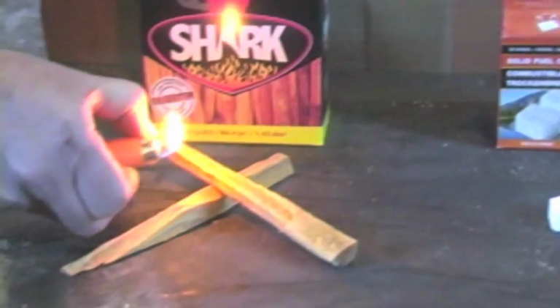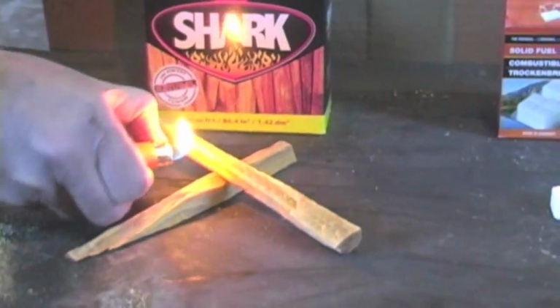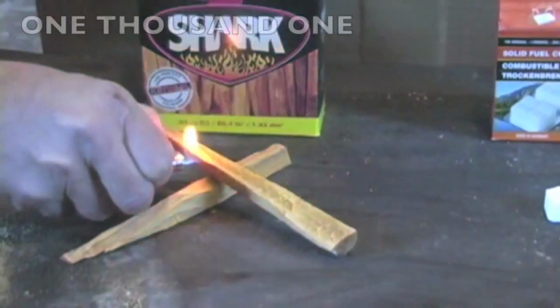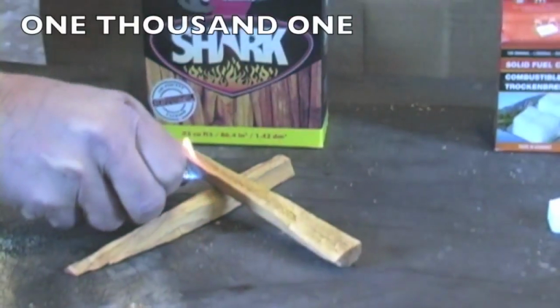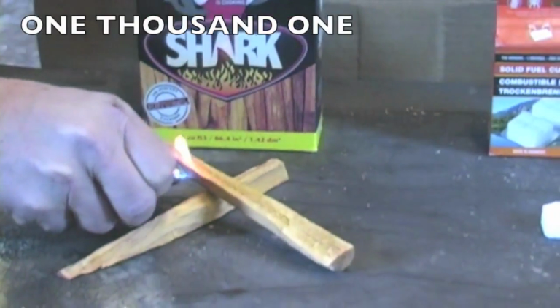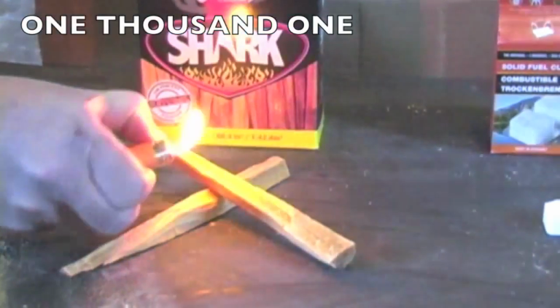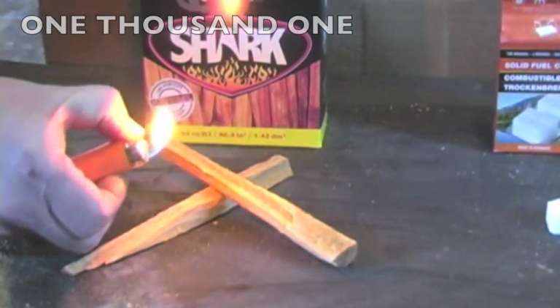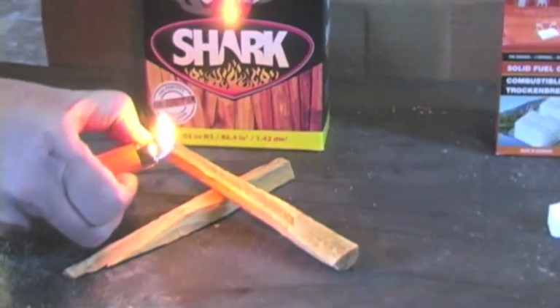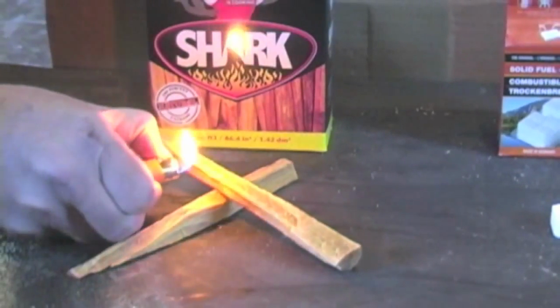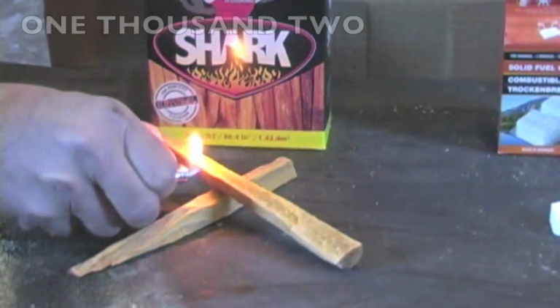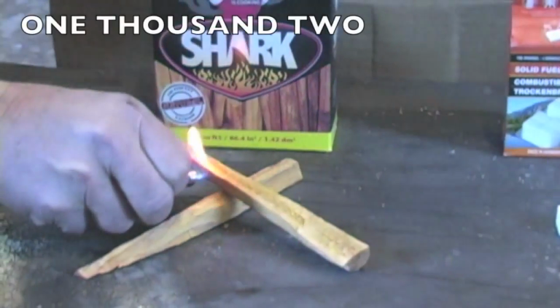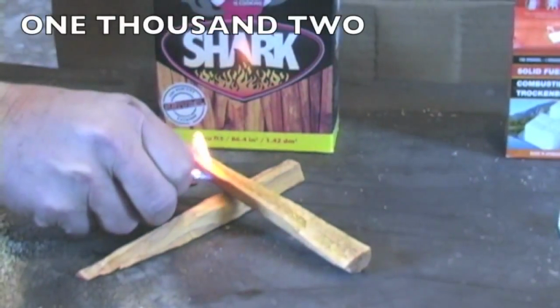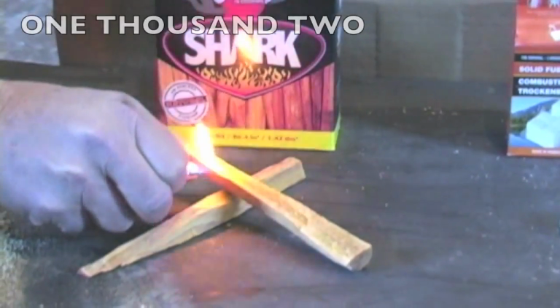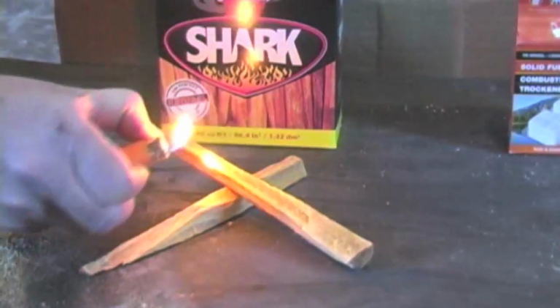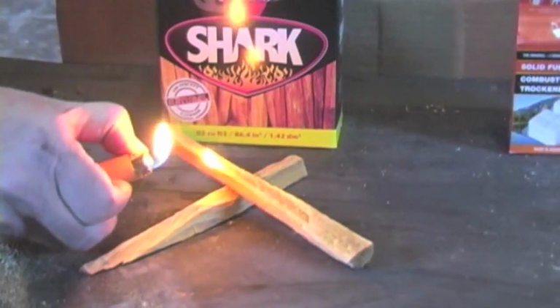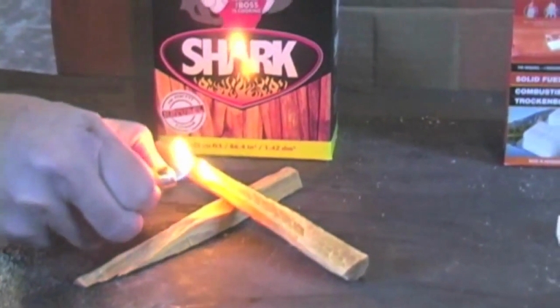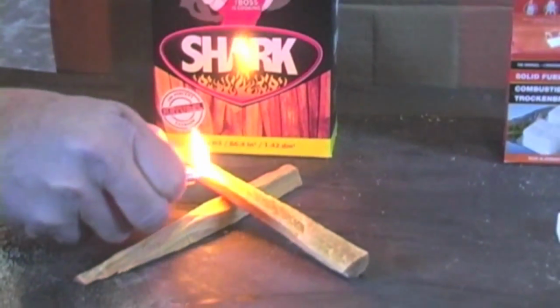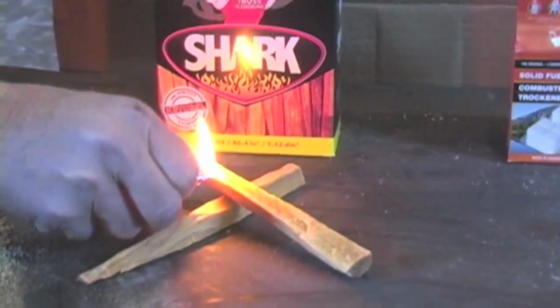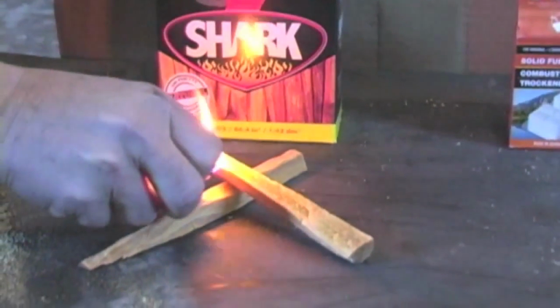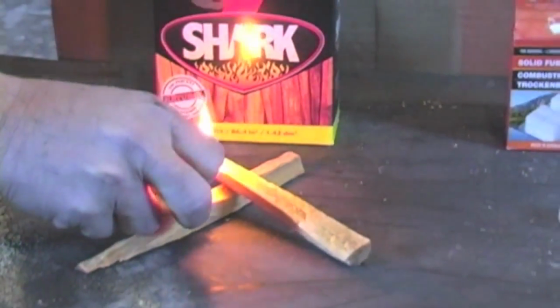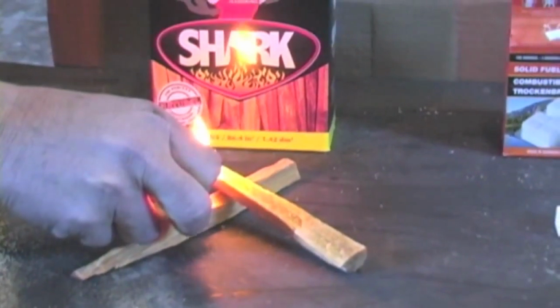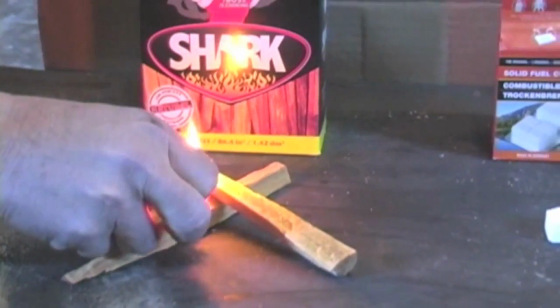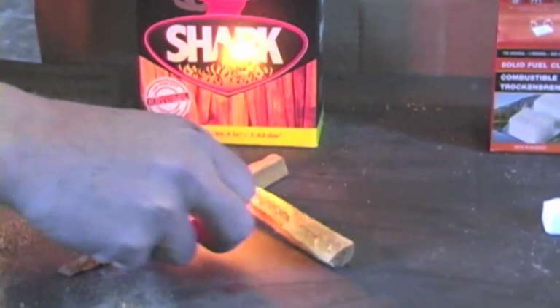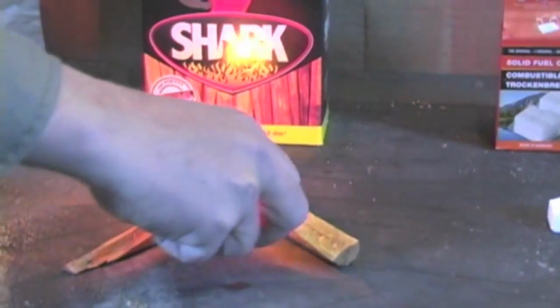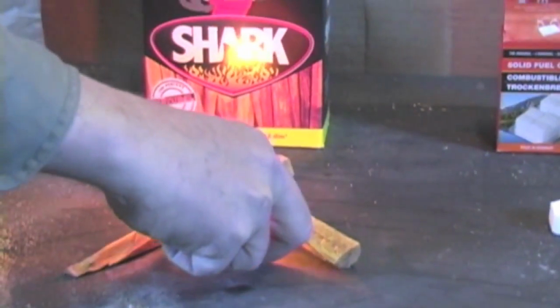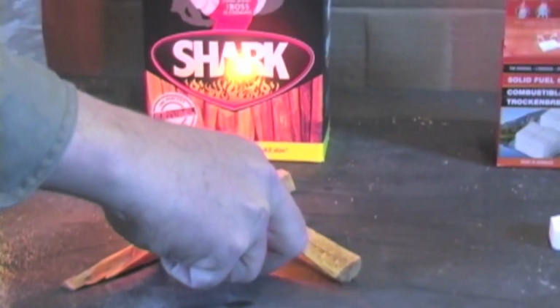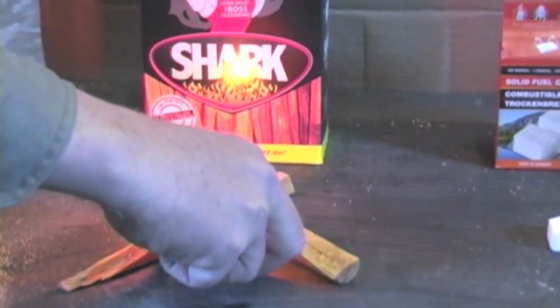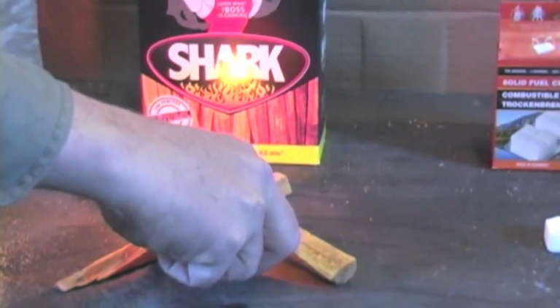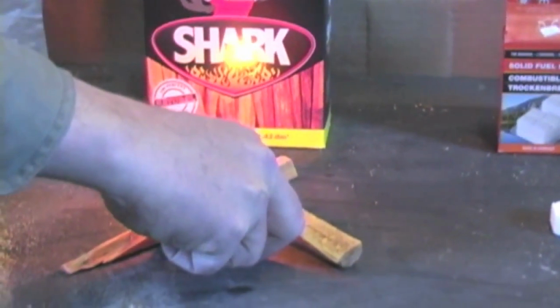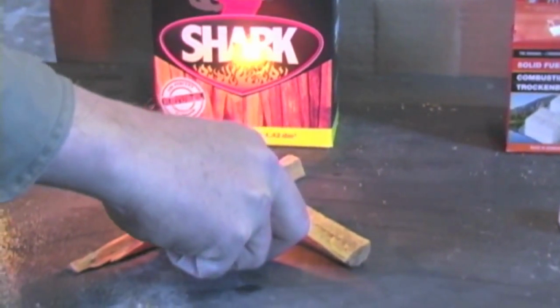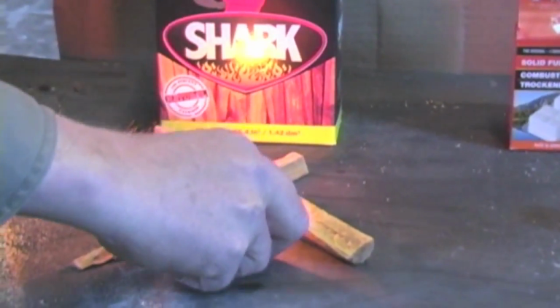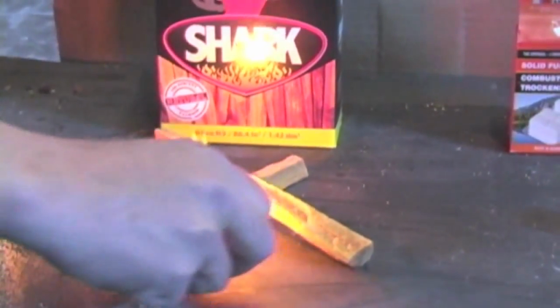We'll be starting off lighting the Fatwood. You'll see it lights within a couple of seconds and then builds slowly. Pretty good lighting.